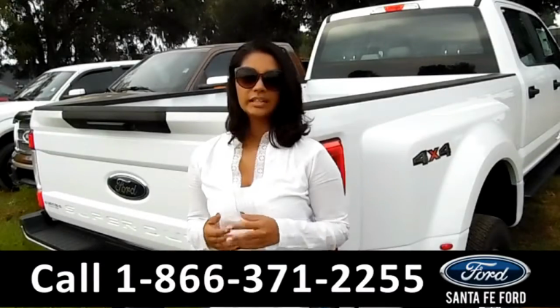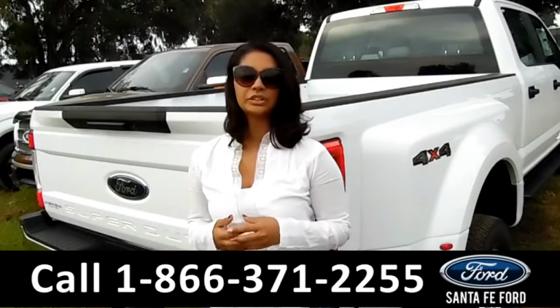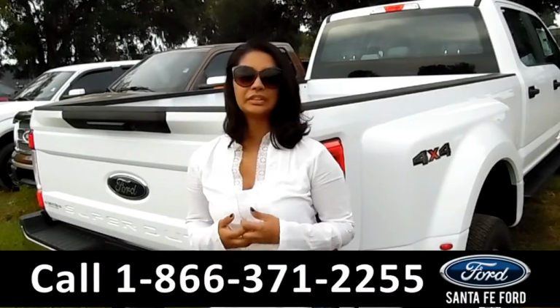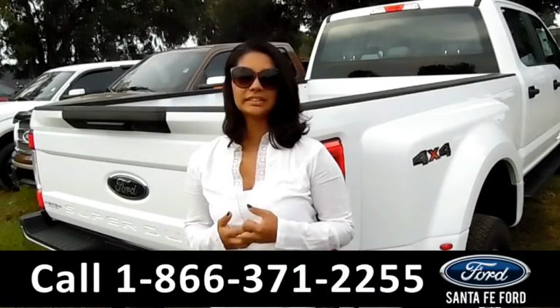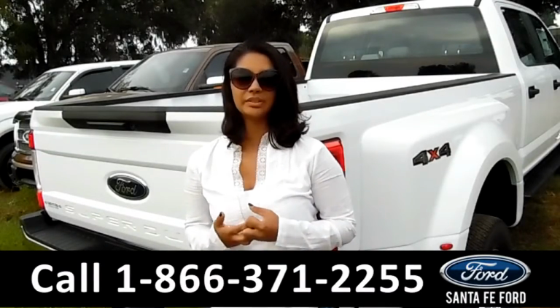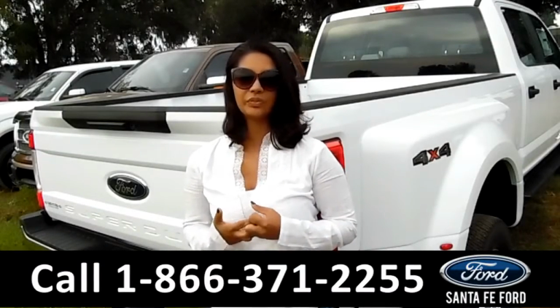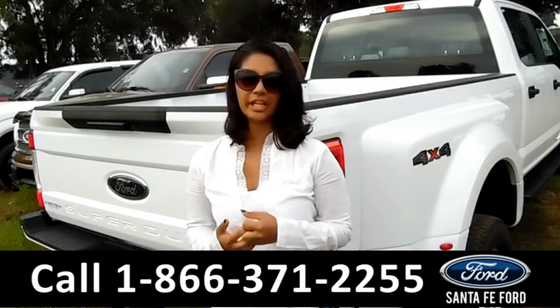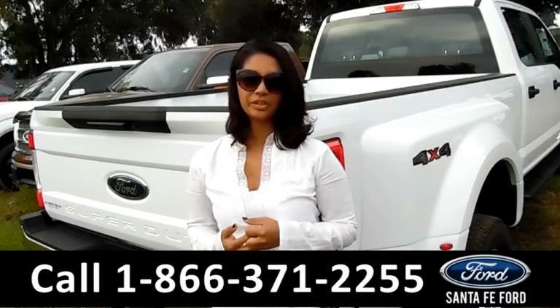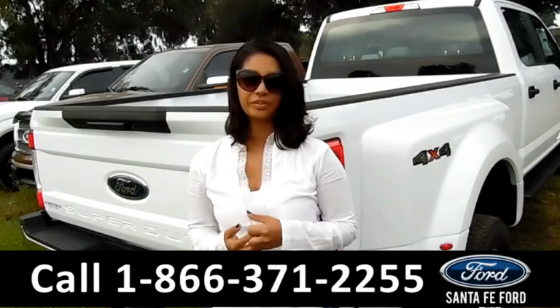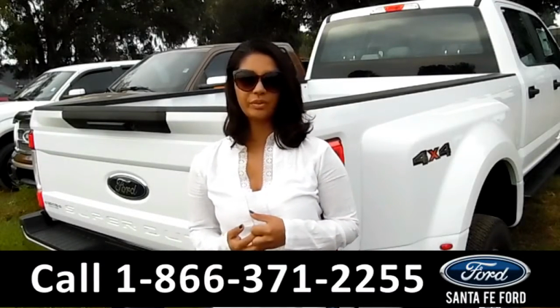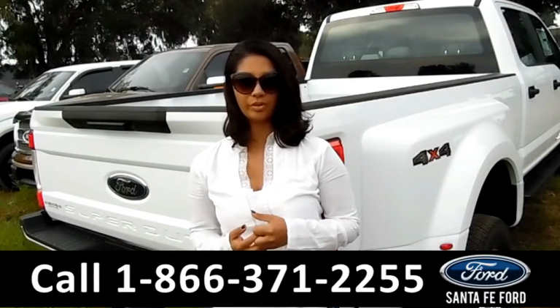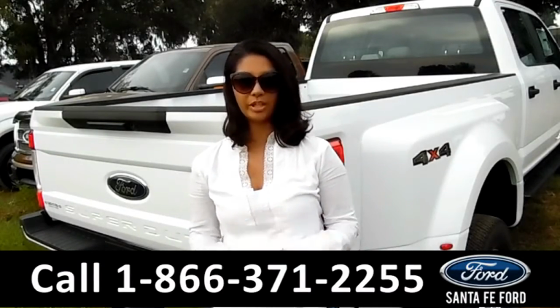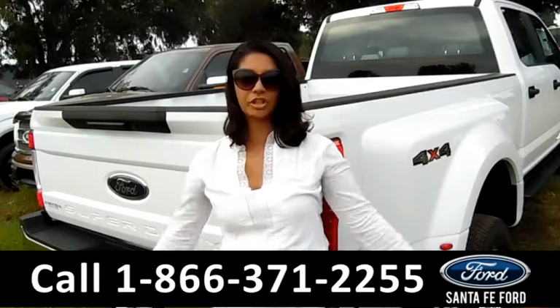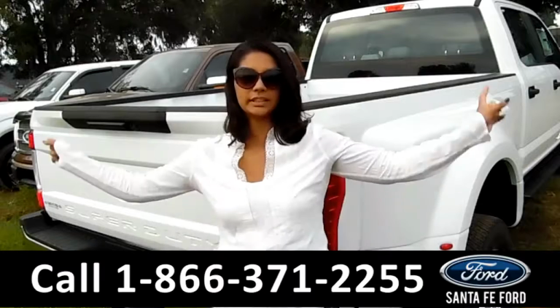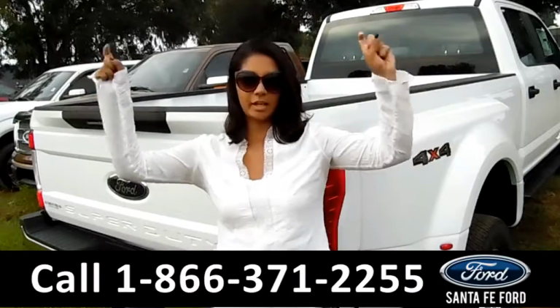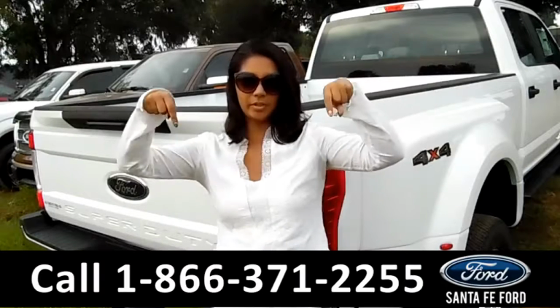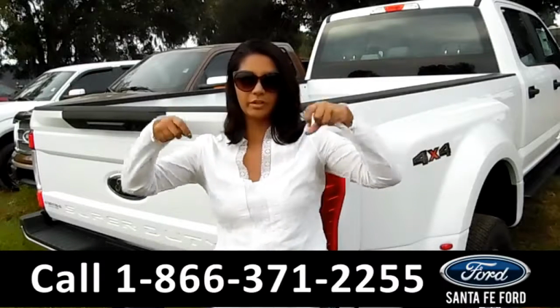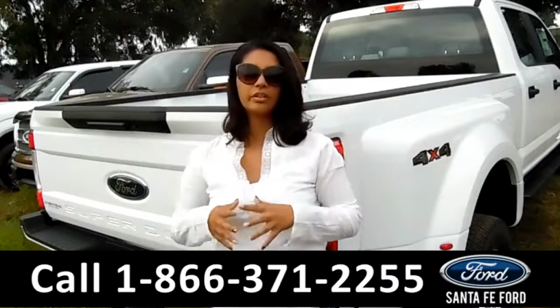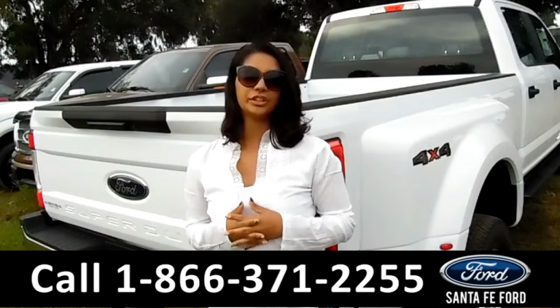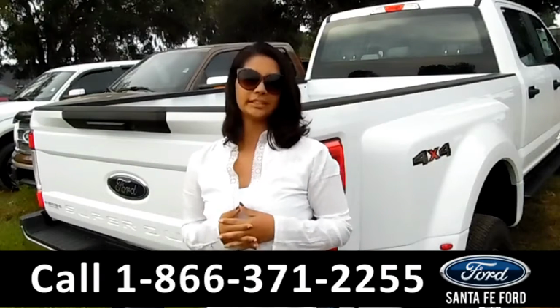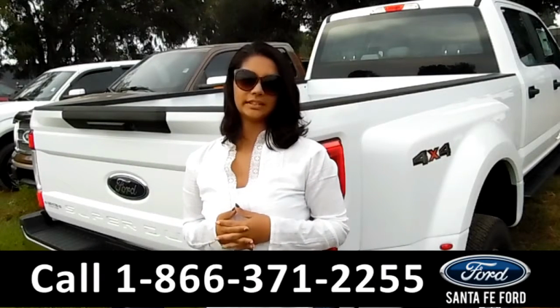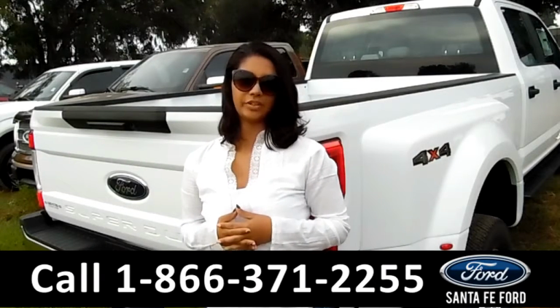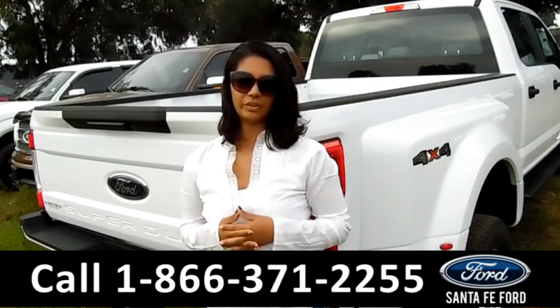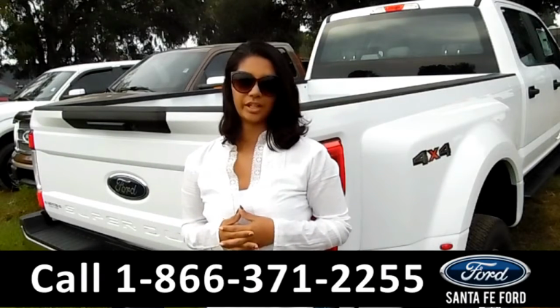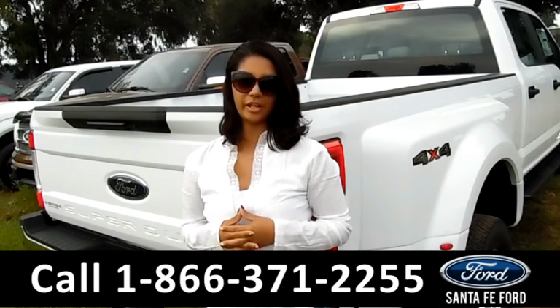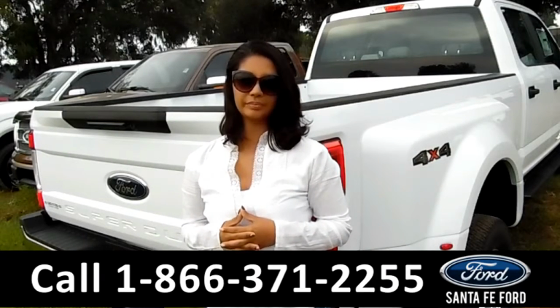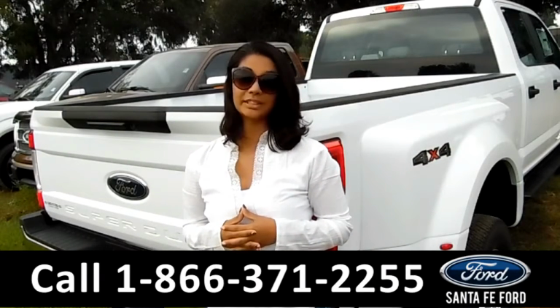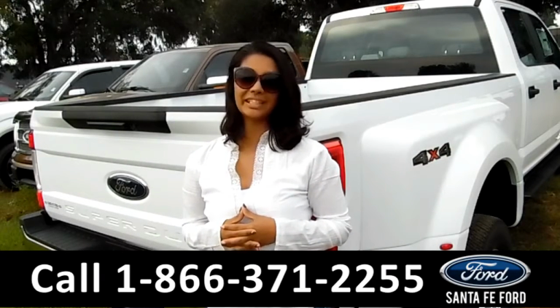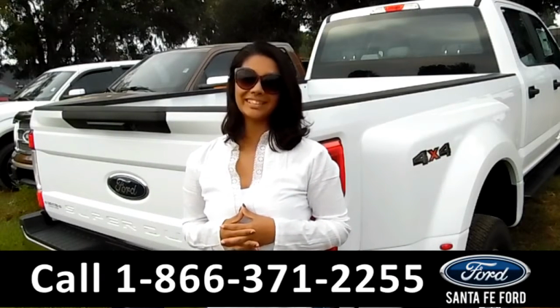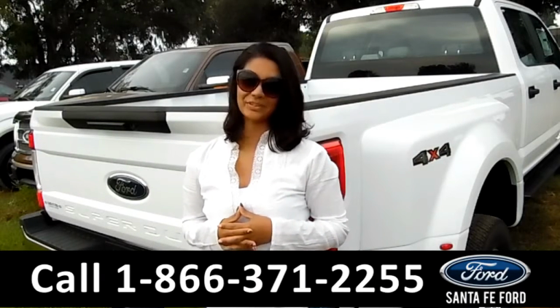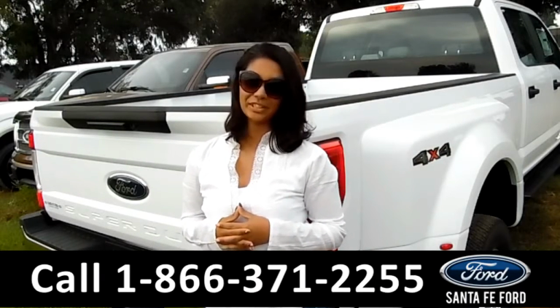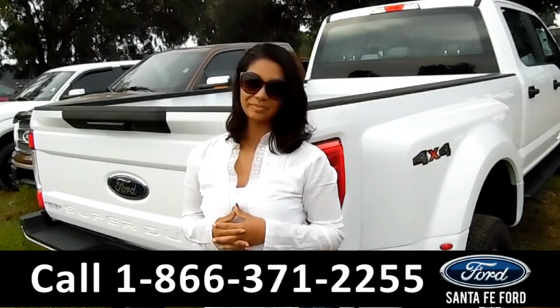That was a 2017 Ford F-350. For more information call us at the number below or check us out at SantaFeFord.com. This is Brandi, thanks for watching.